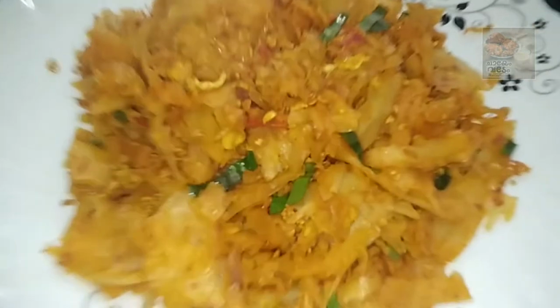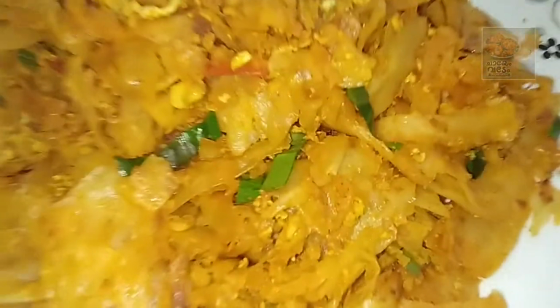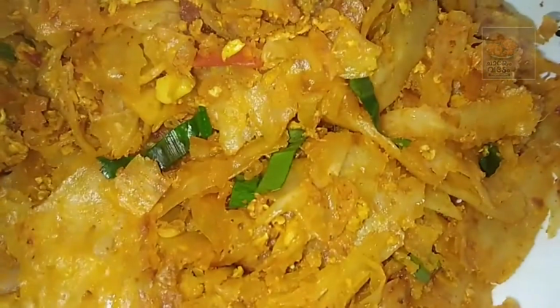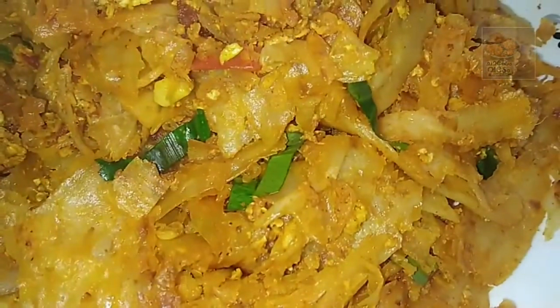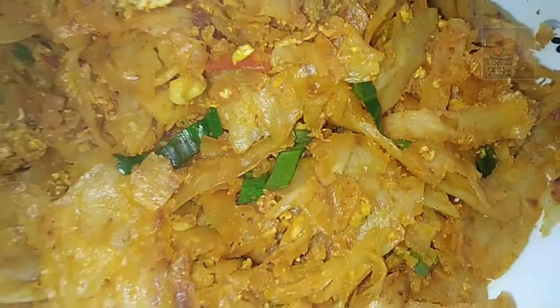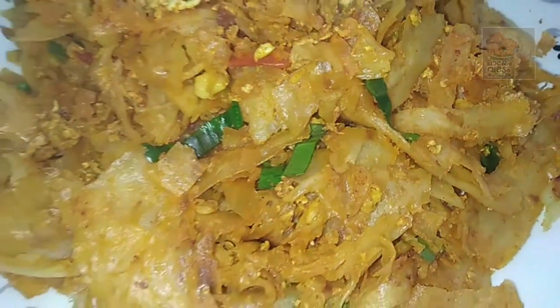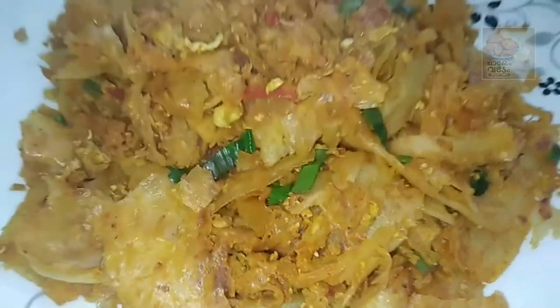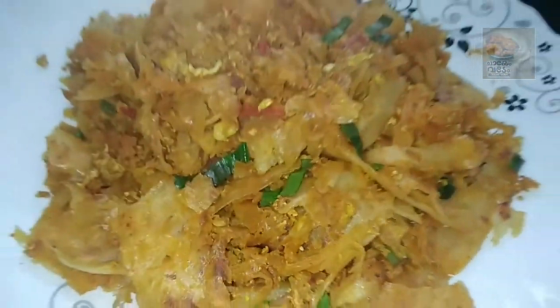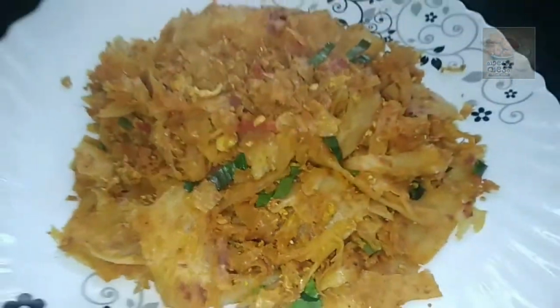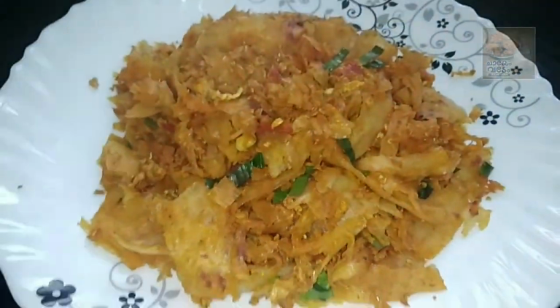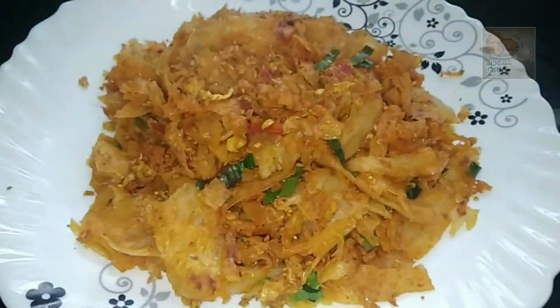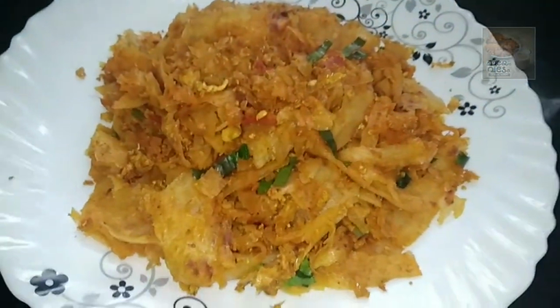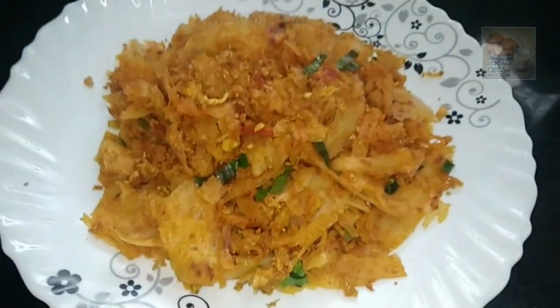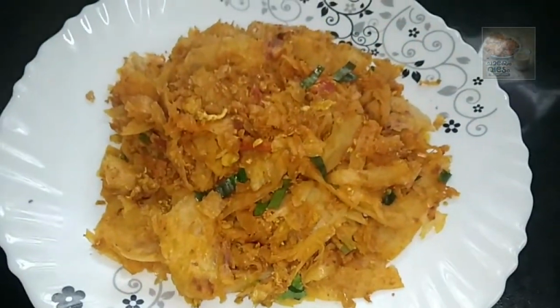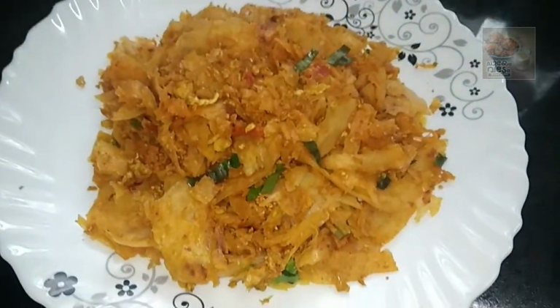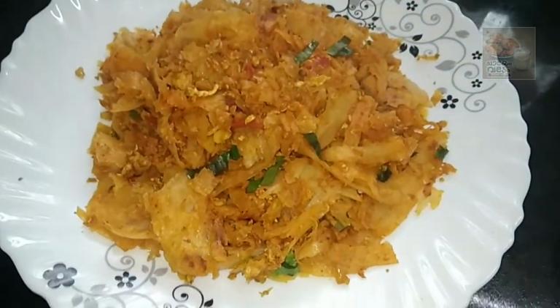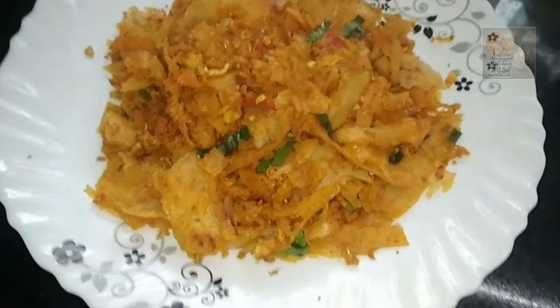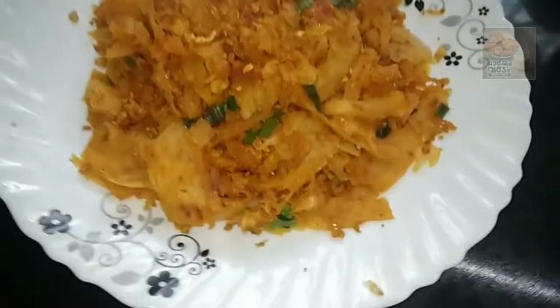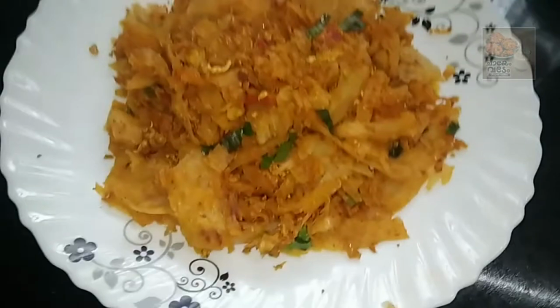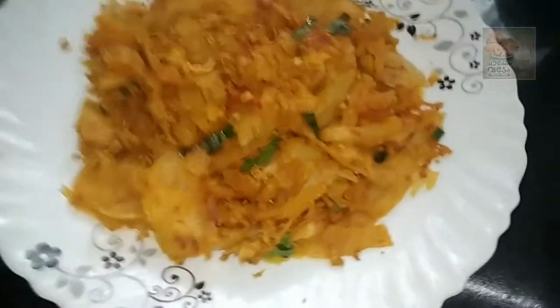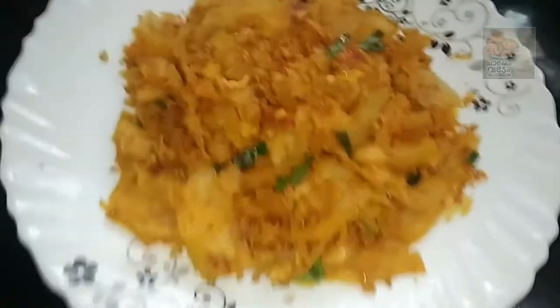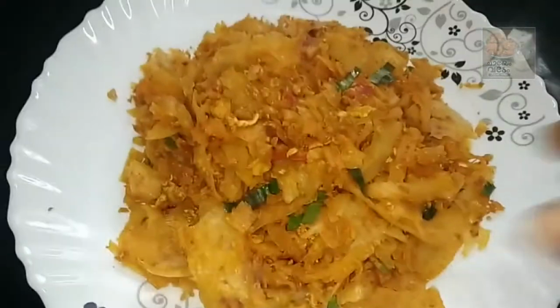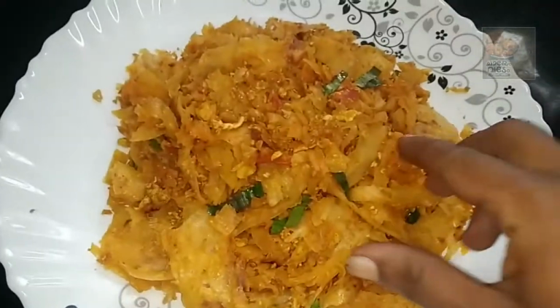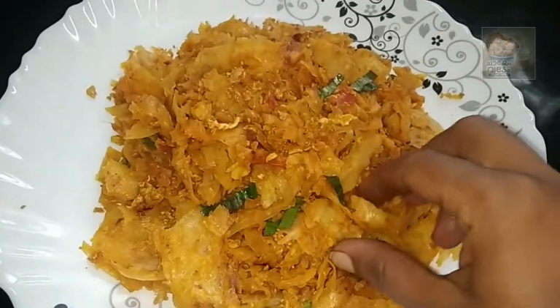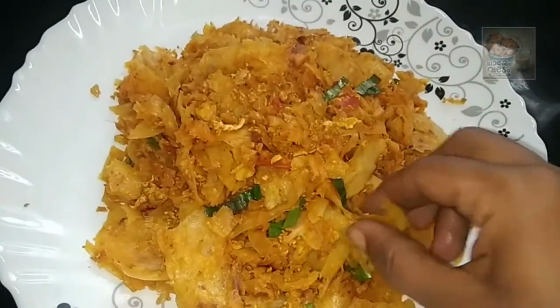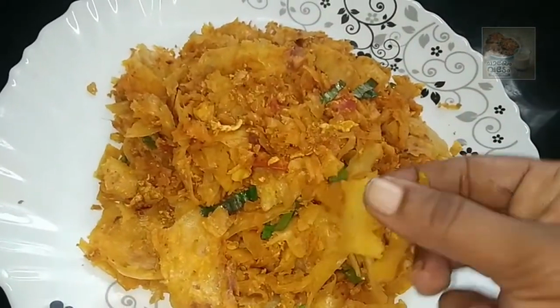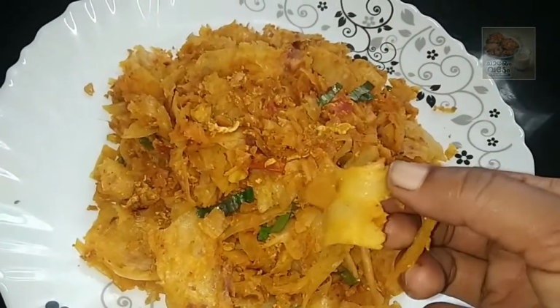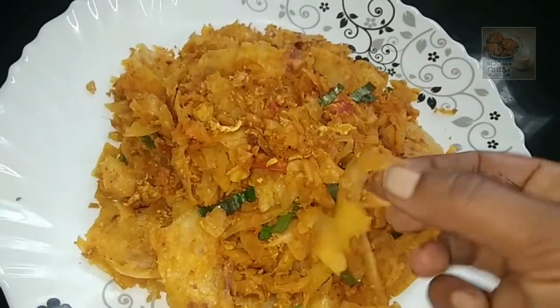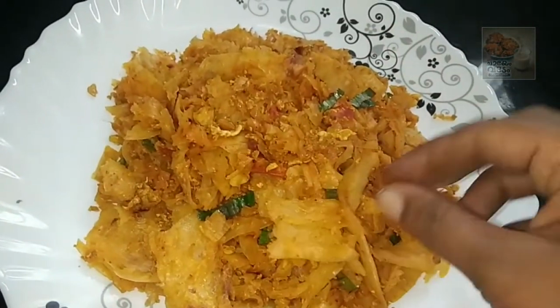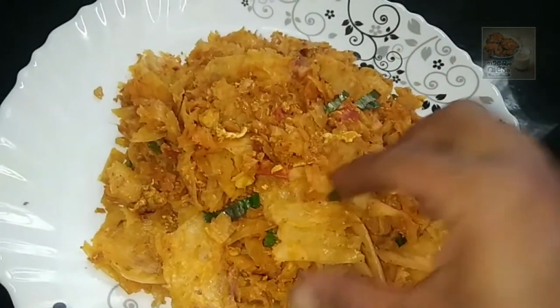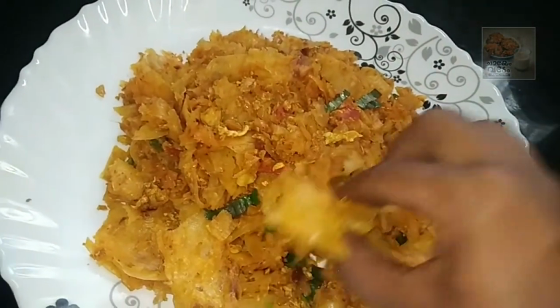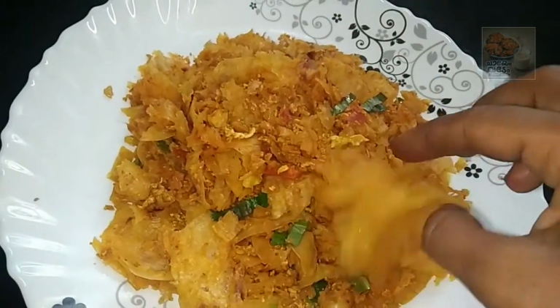Namaskar friends, we are ready. We will eat beef, a smooth chicken.